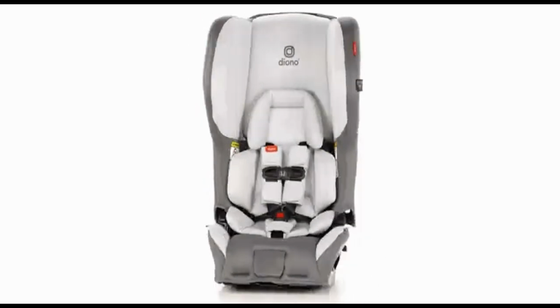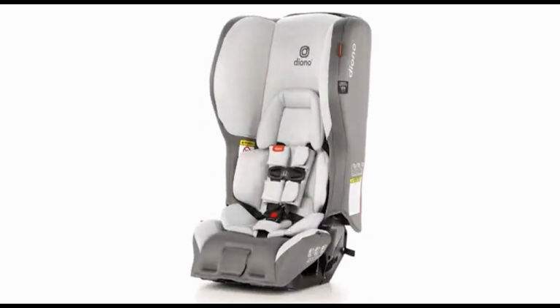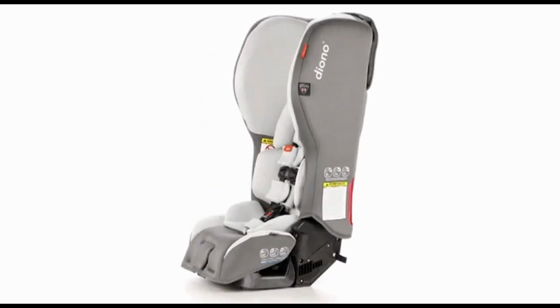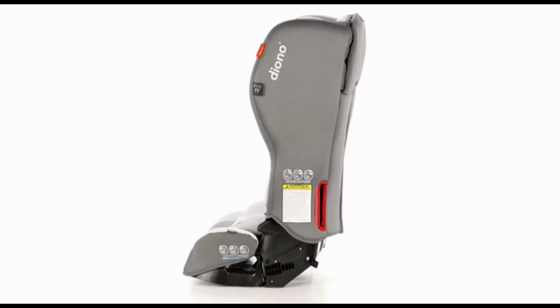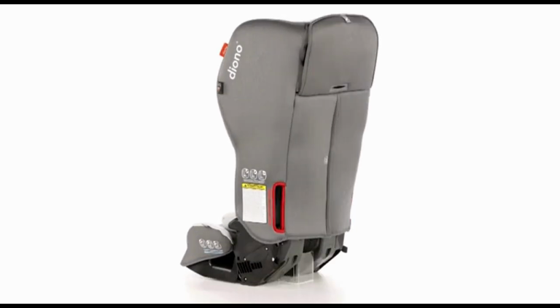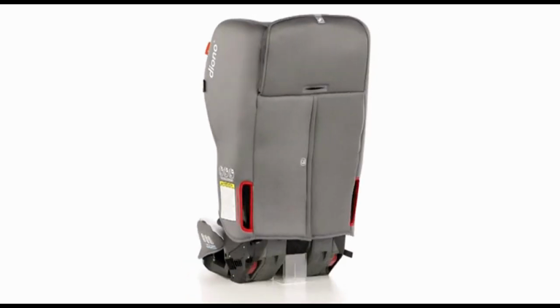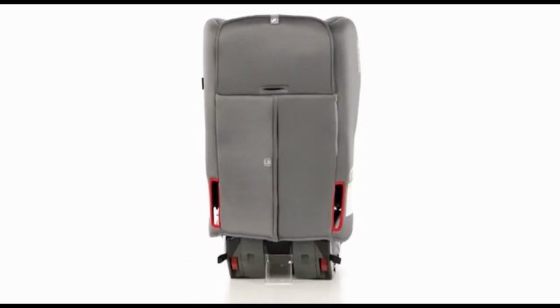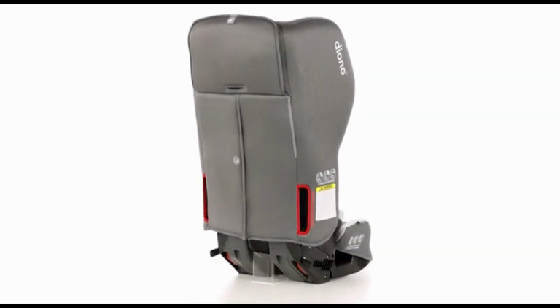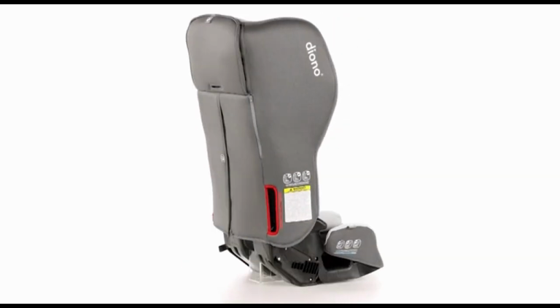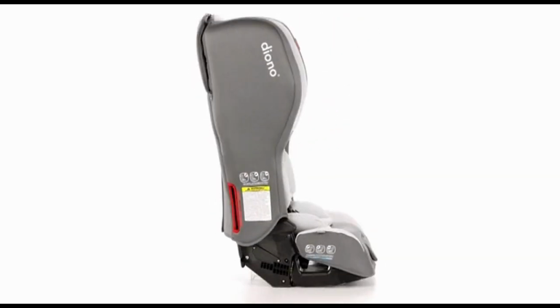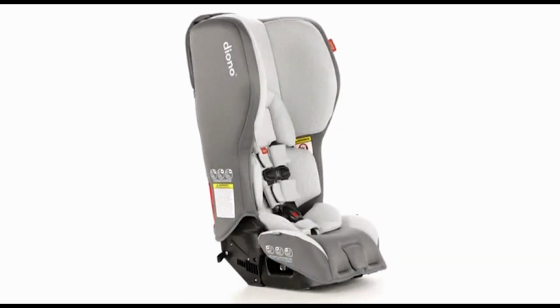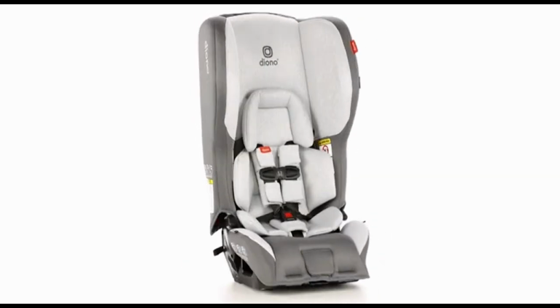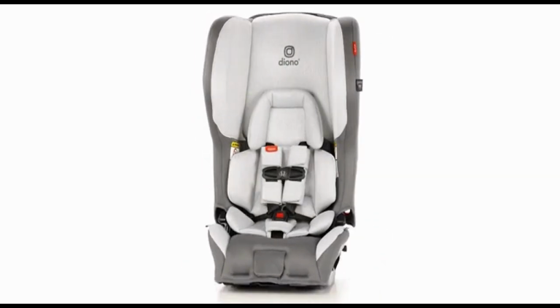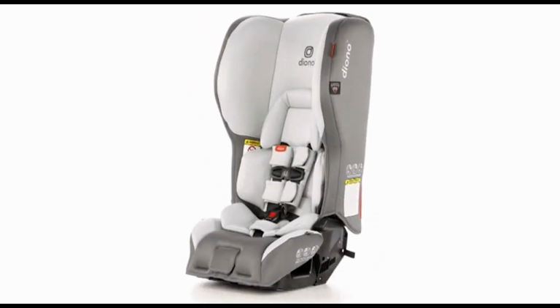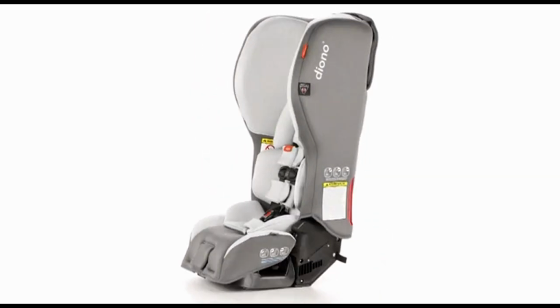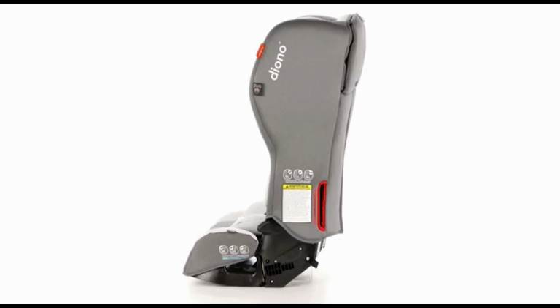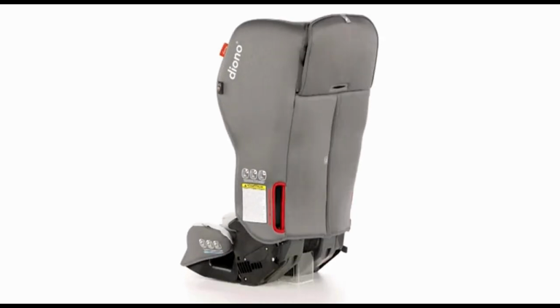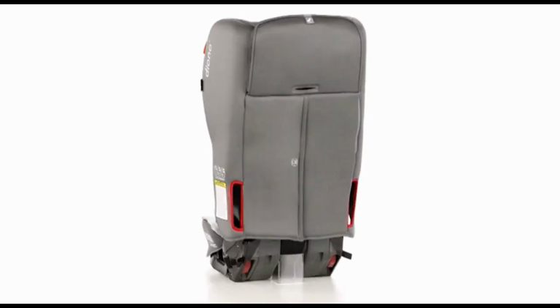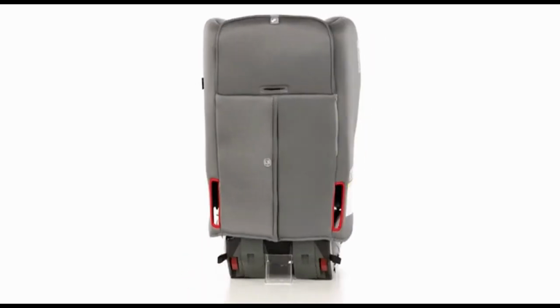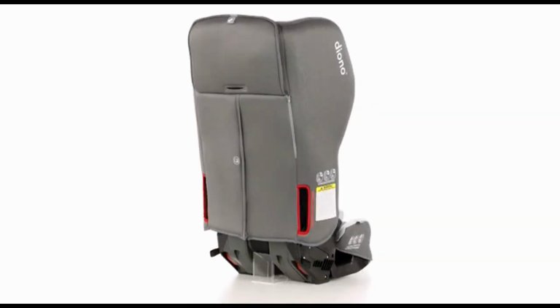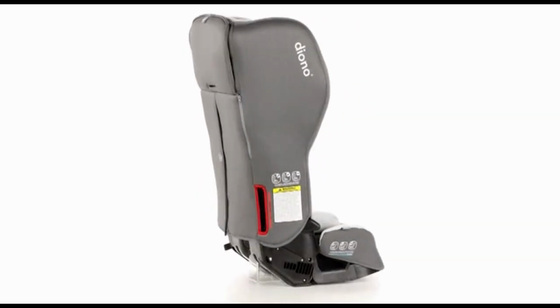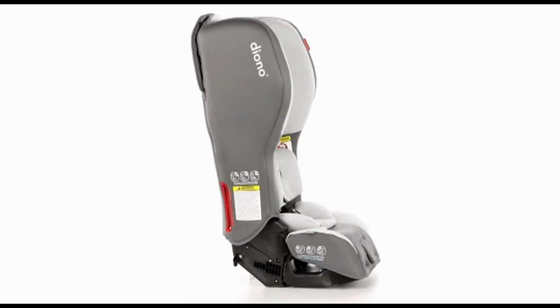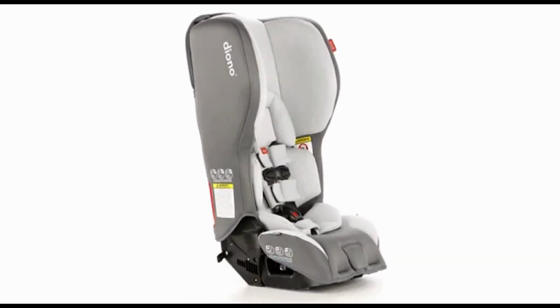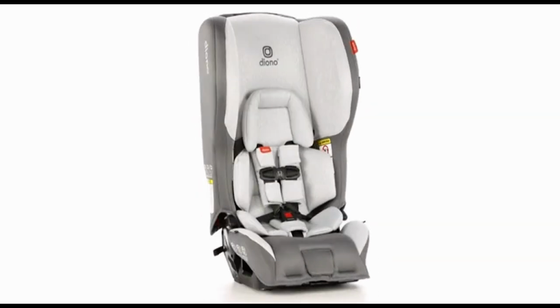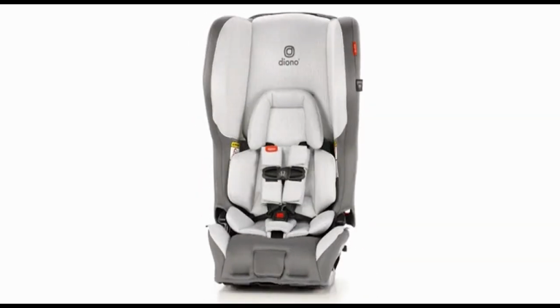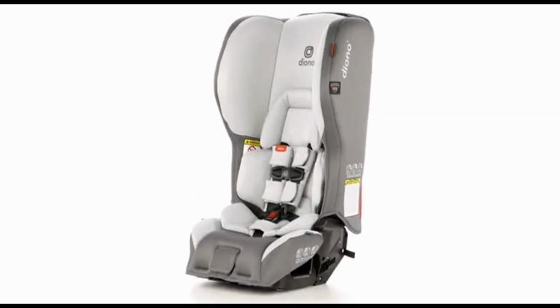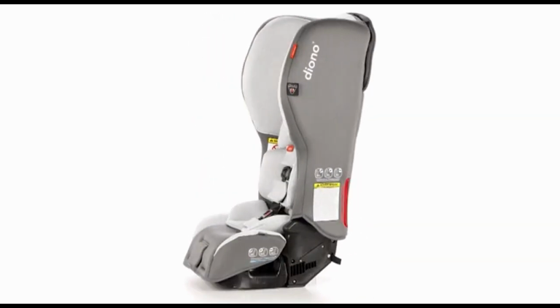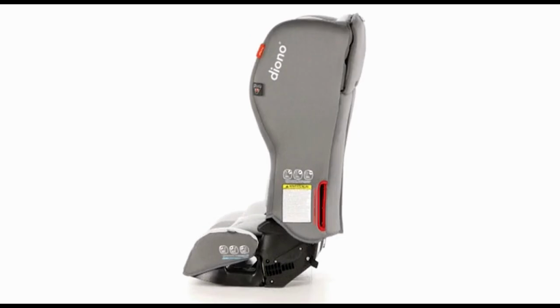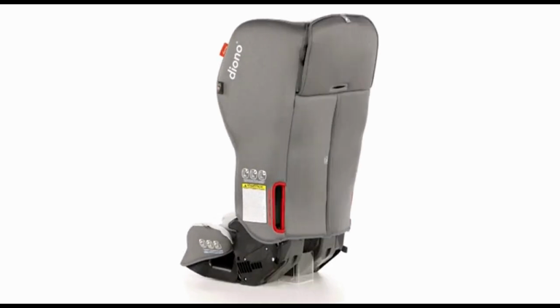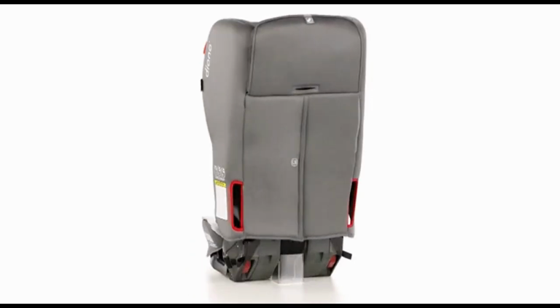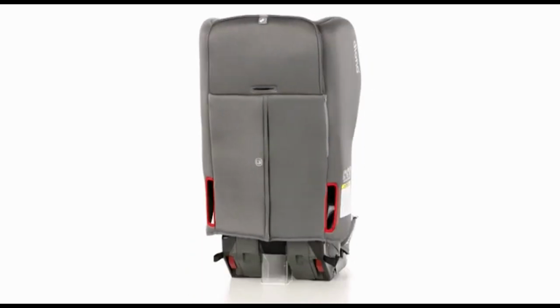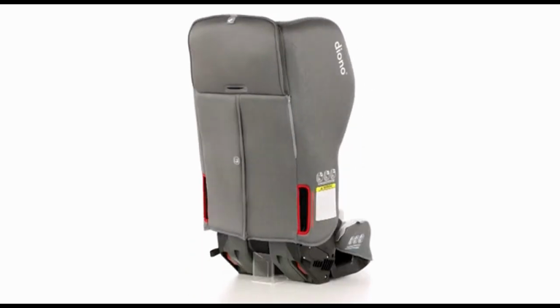So guys, this was the video about the best convertible car seat for small cars. All the links are given in the description, be sure to check them out. If you enjoyed the video, be sure to hit the like button and subscribe to our channel for more videos. Thank you.